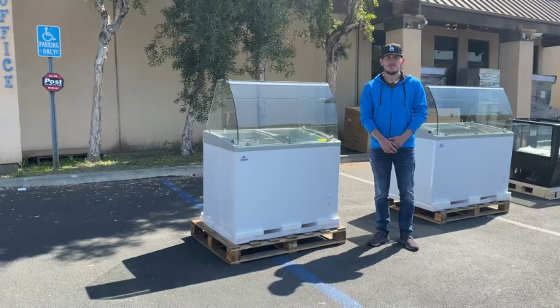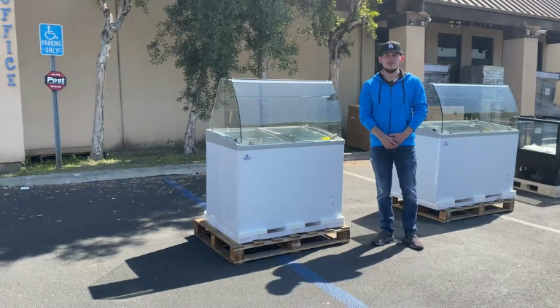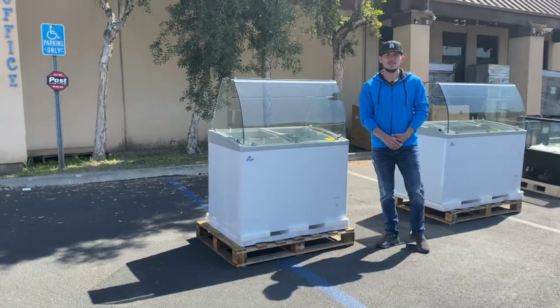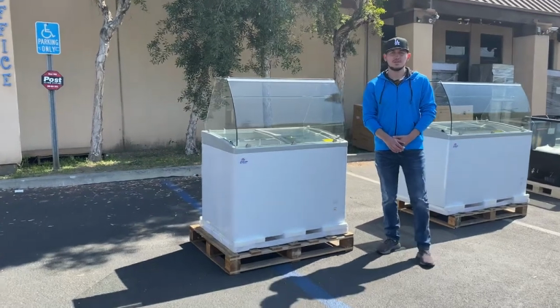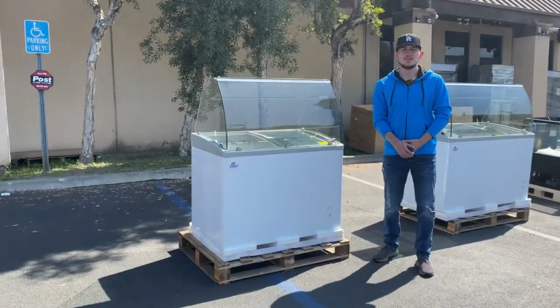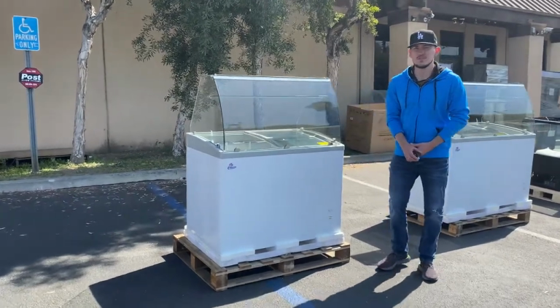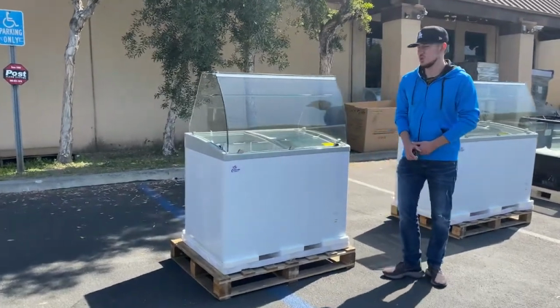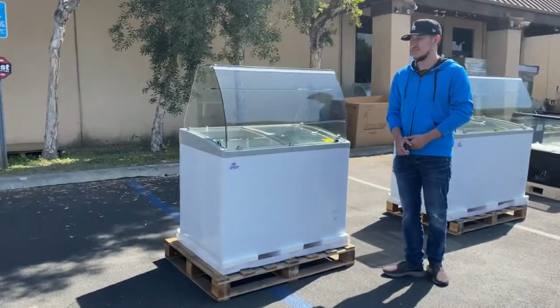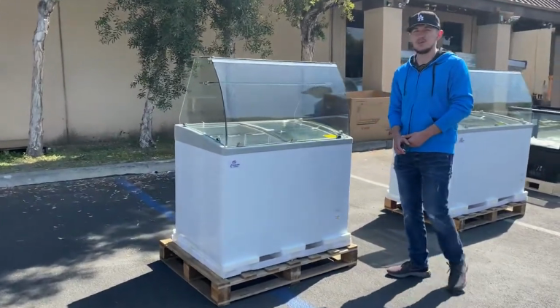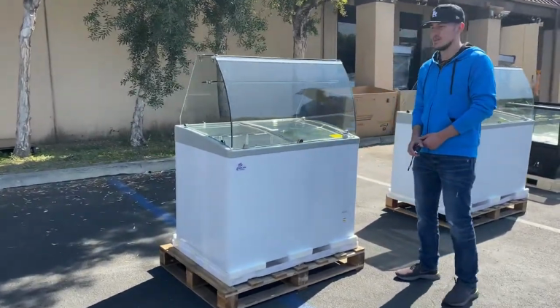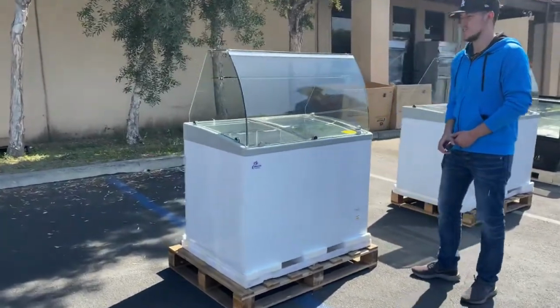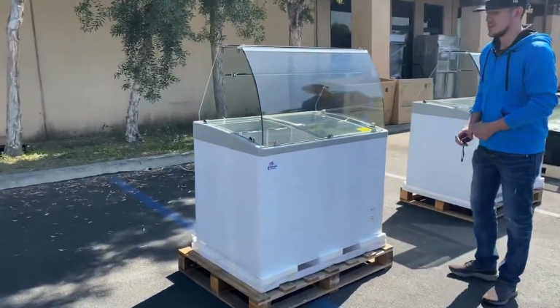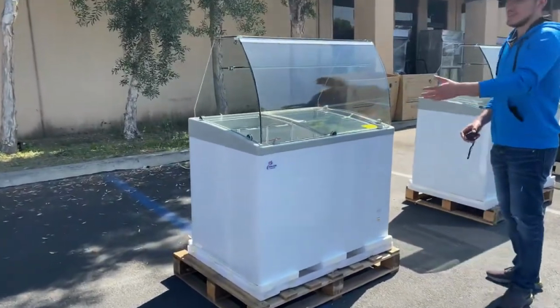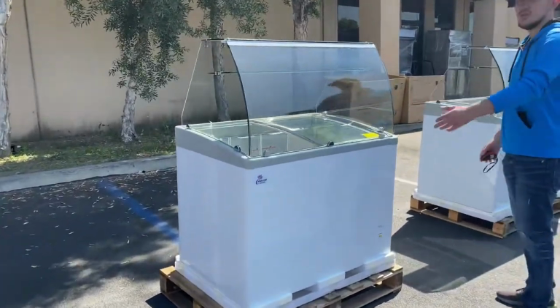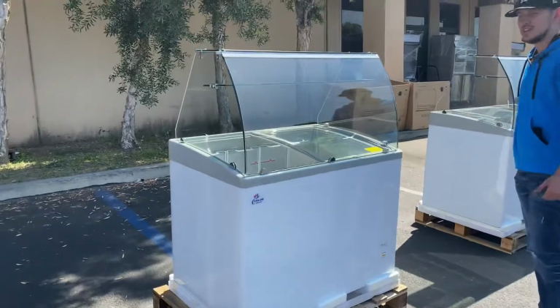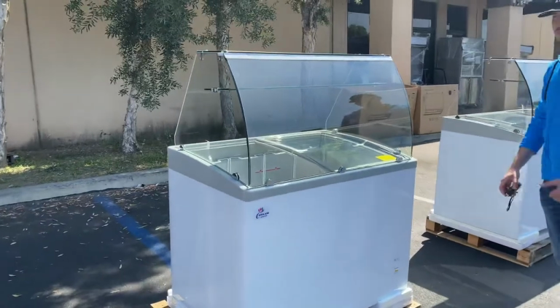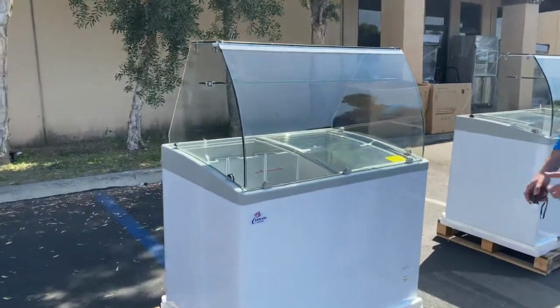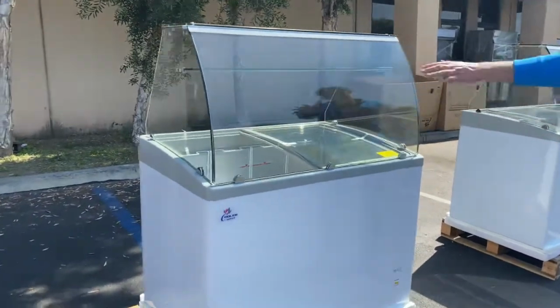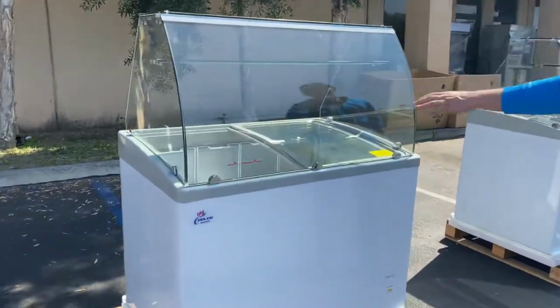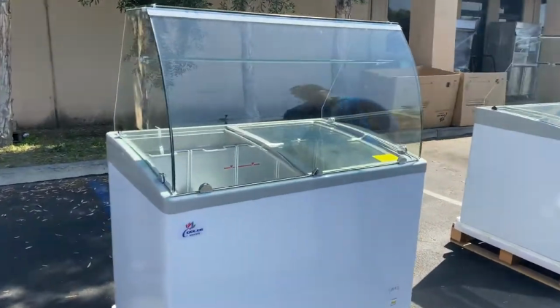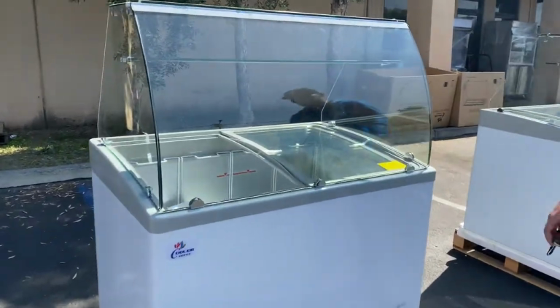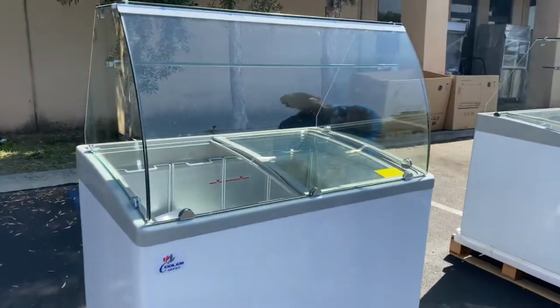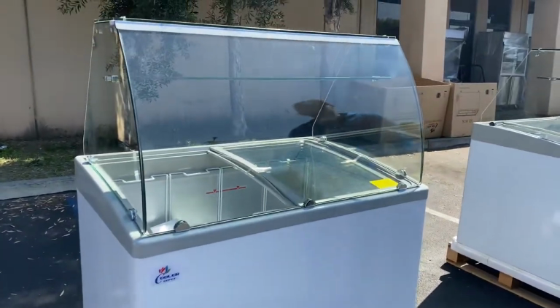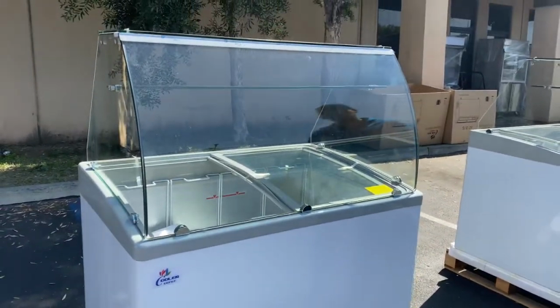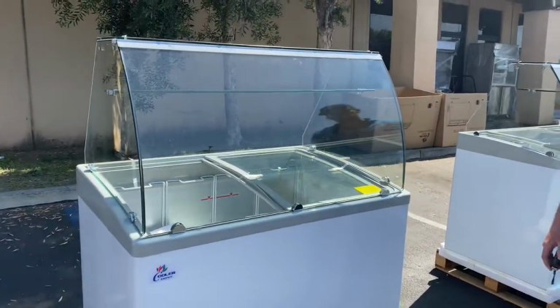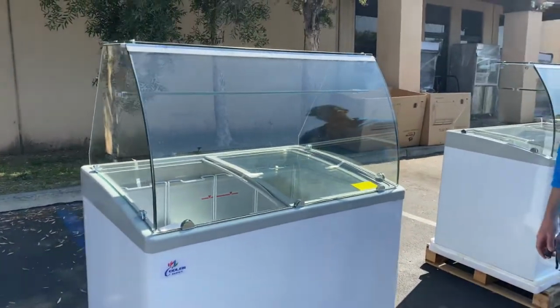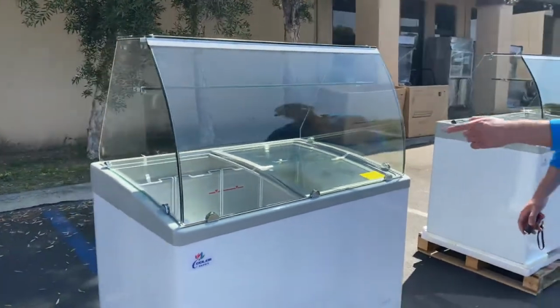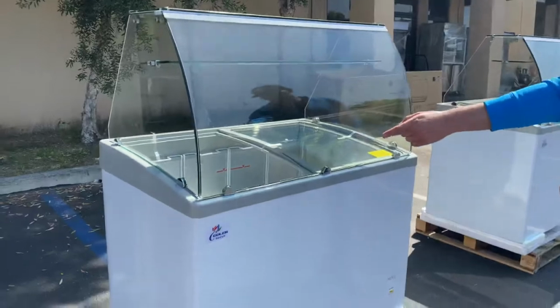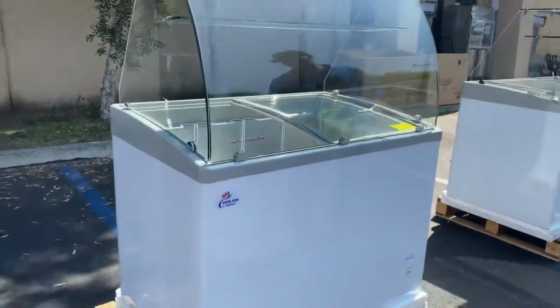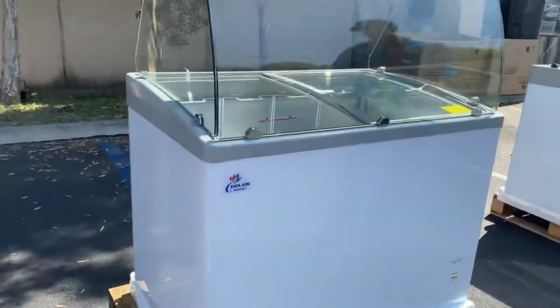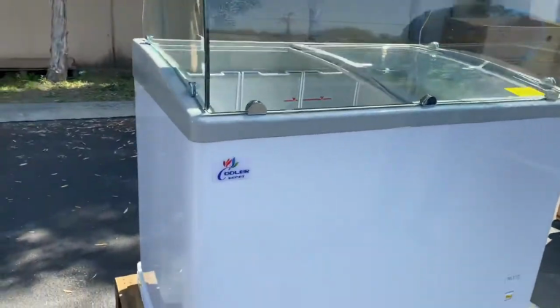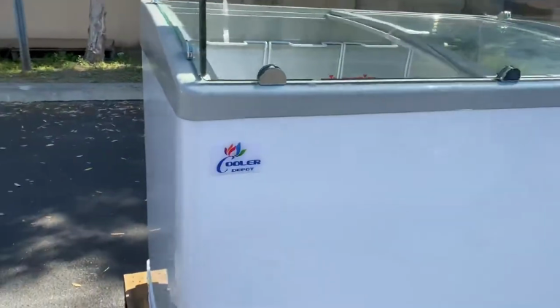Hello everybody, today we're going to go ahead and demonstrate one of our brand new items. You're going to be looking at a 41-inch curved glass gelato display. Right on the unit is going to be our own company brand, Cooler Repo.